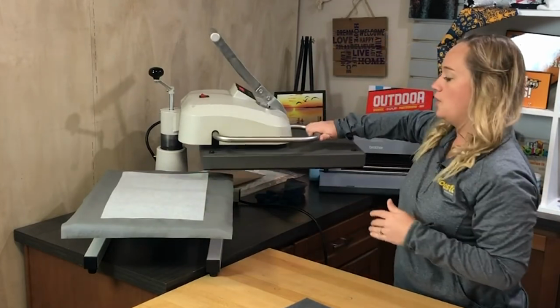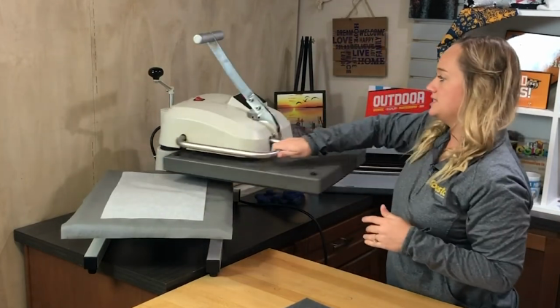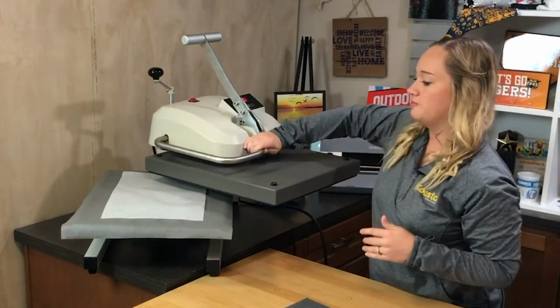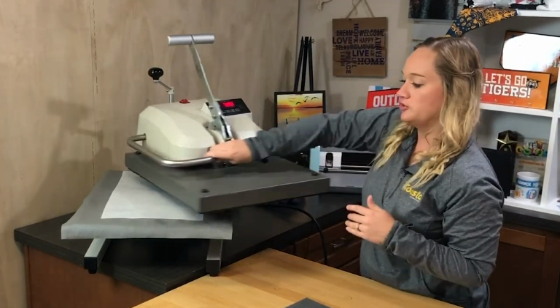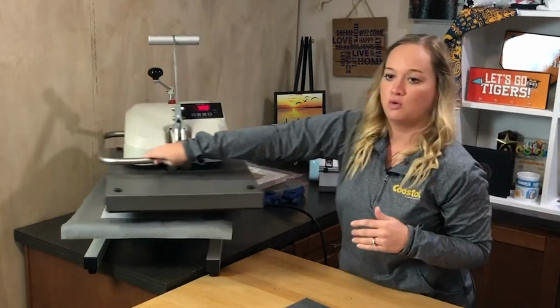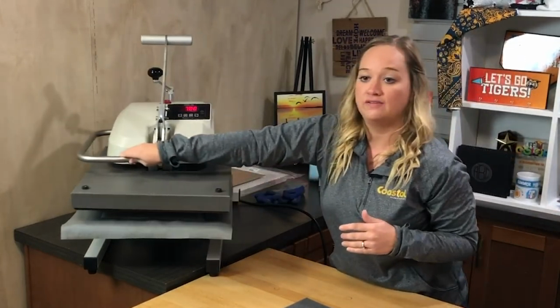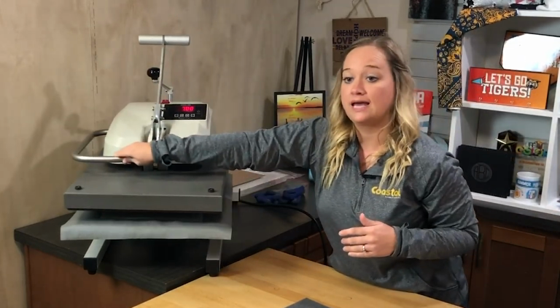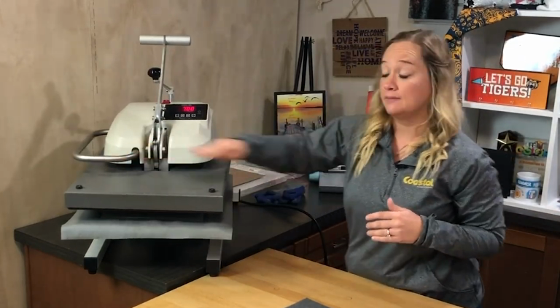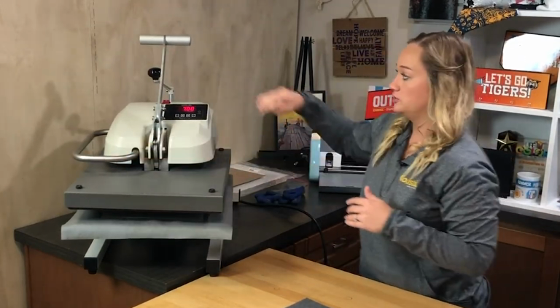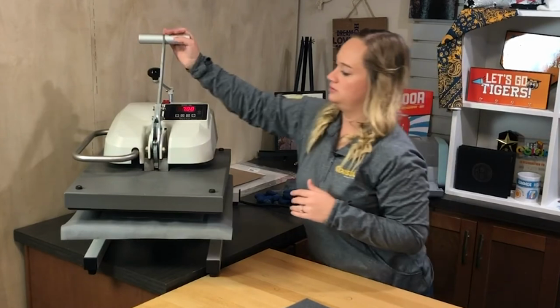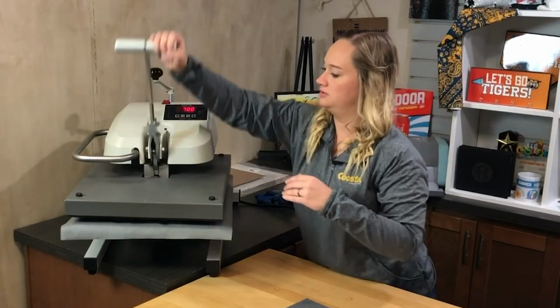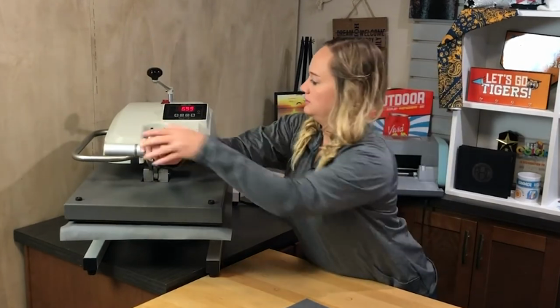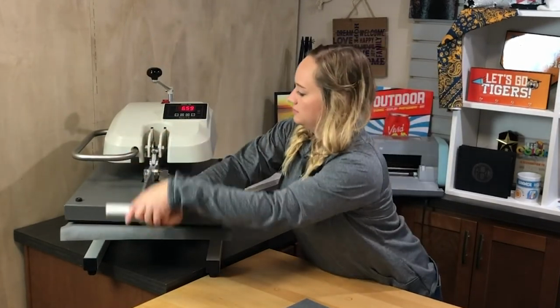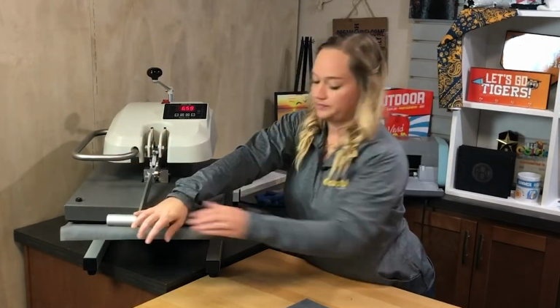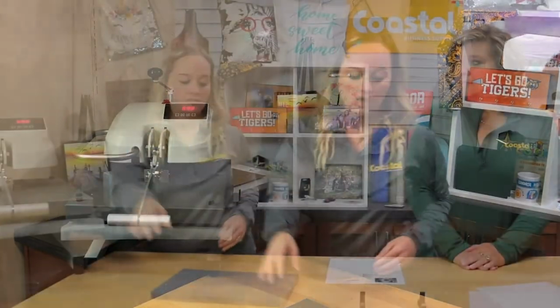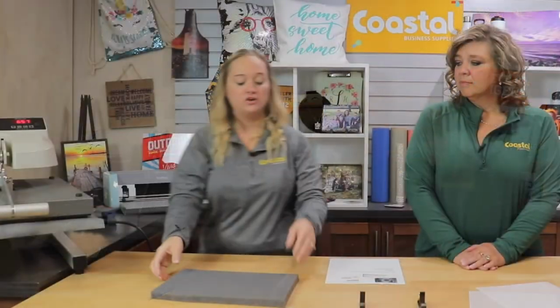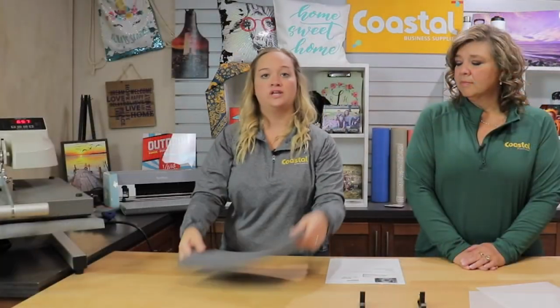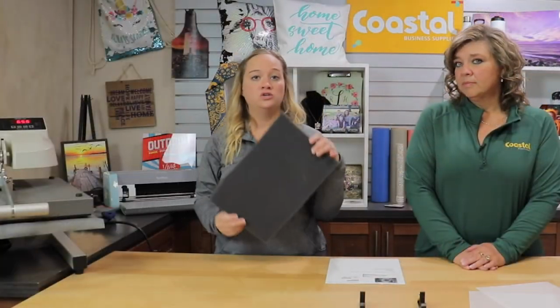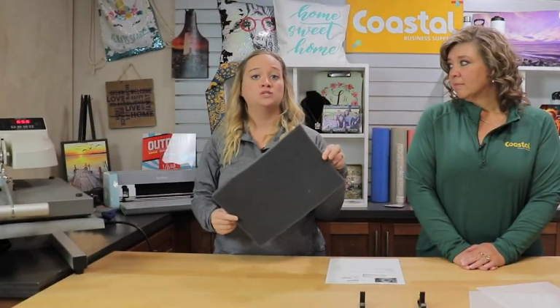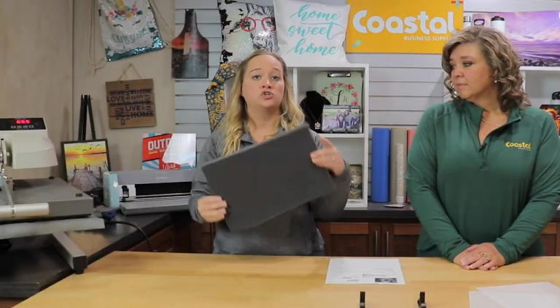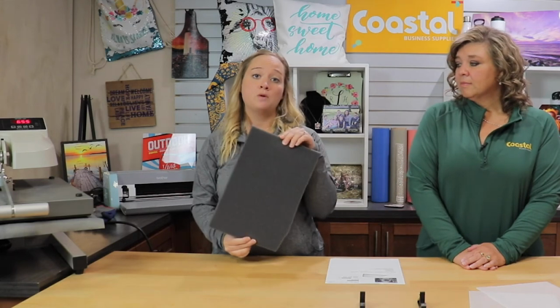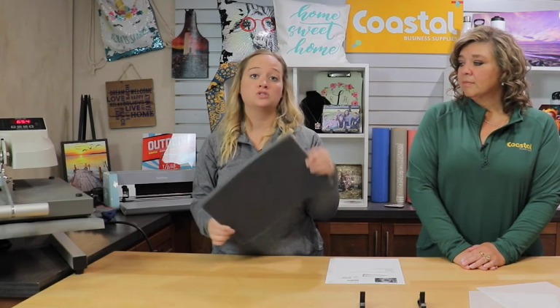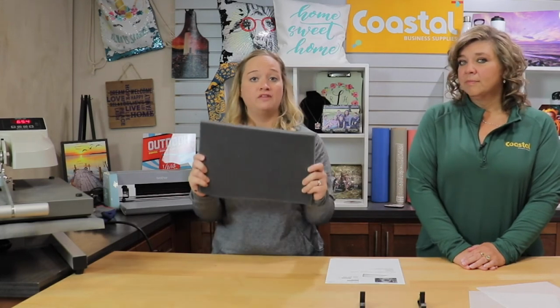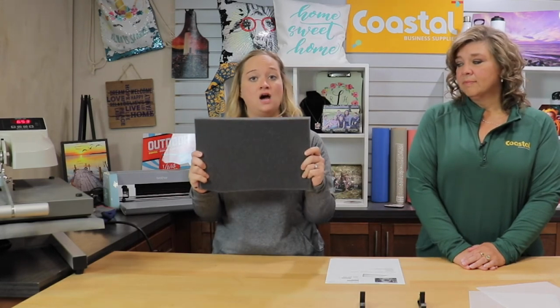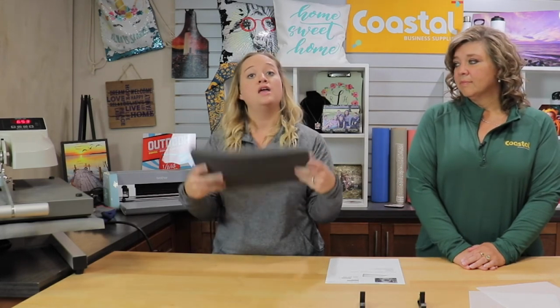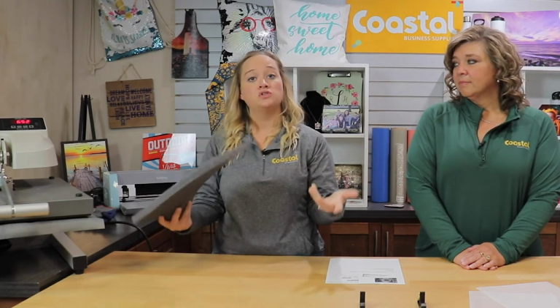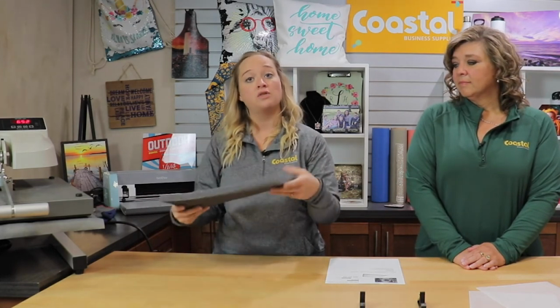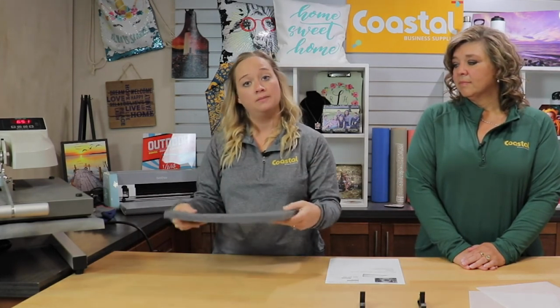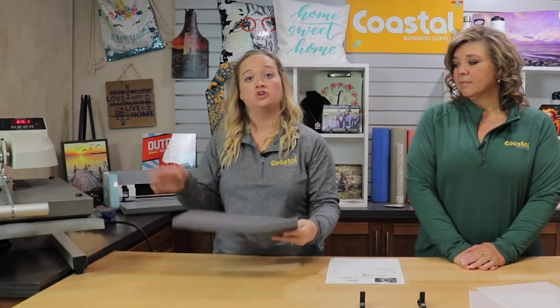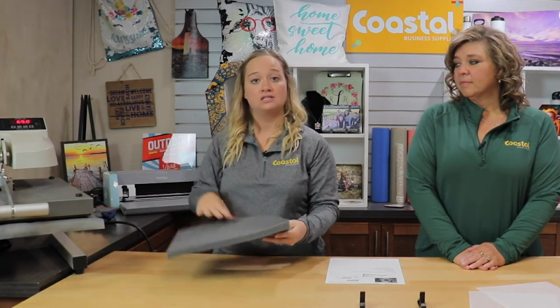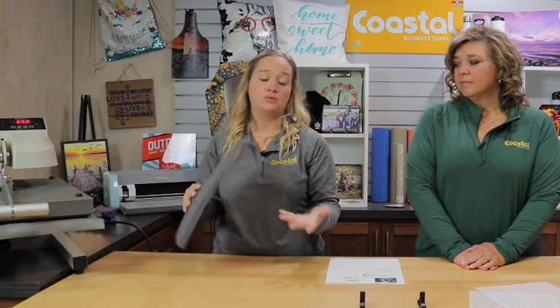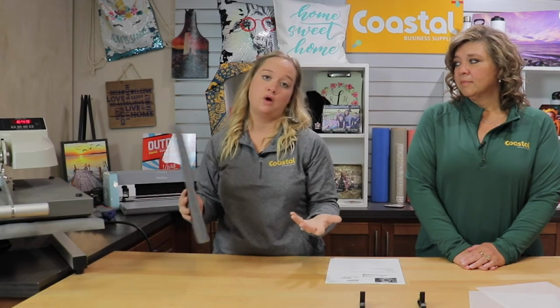We are pressing today at 400 degrees for seven minutes at a medium pressure. Another accessory that you can use to assist with pressure is our foam pillow — we have cut this down and you can also put this on the bottom underneath the slate when you're pressing as well.